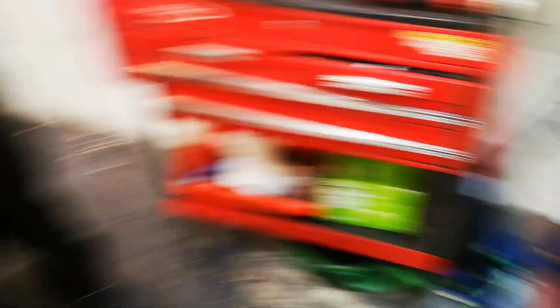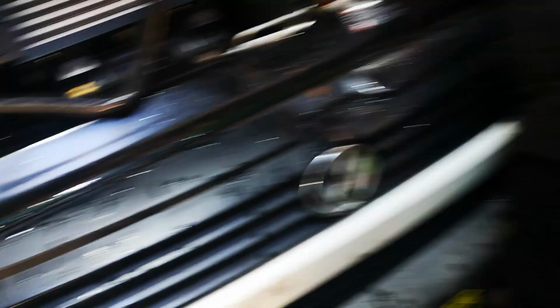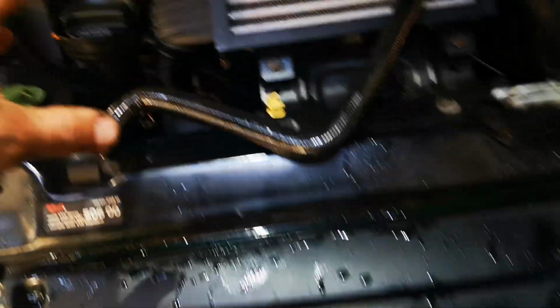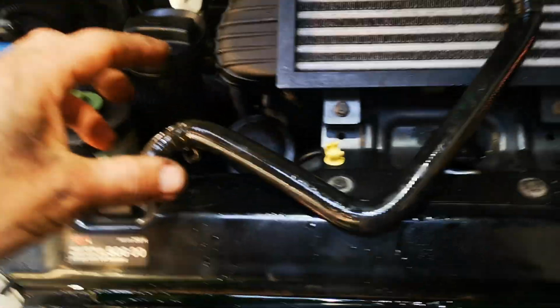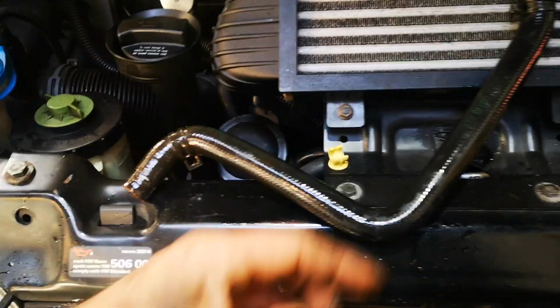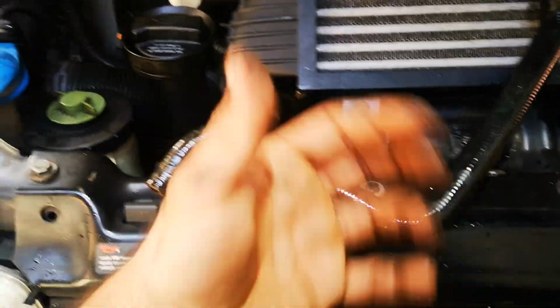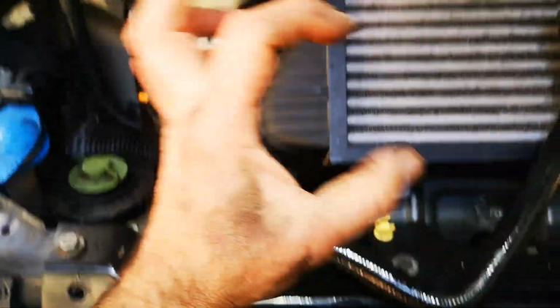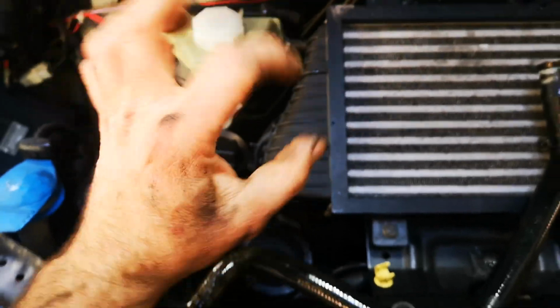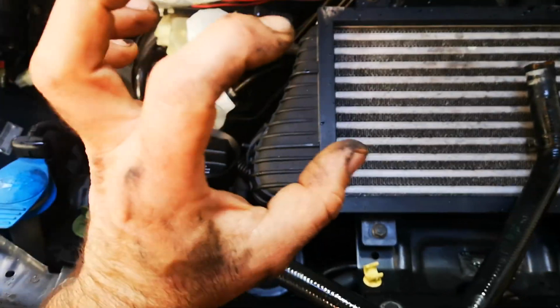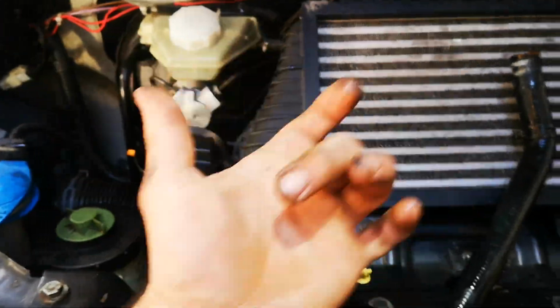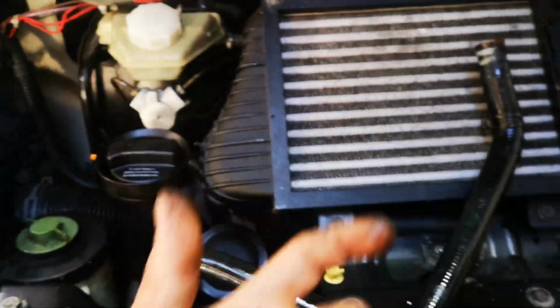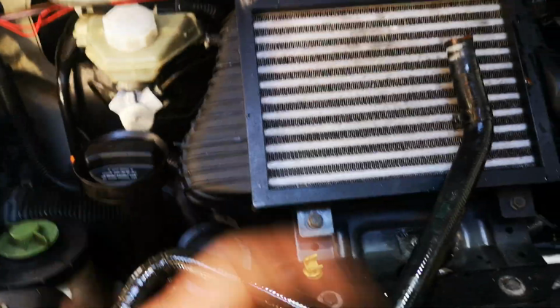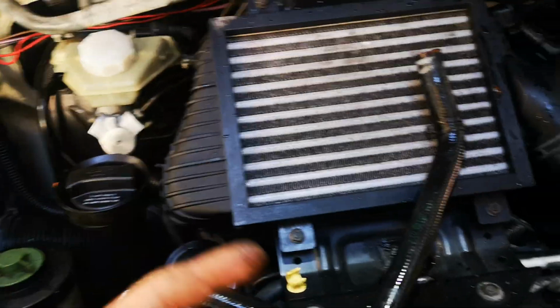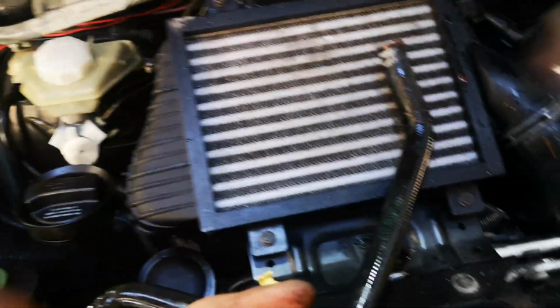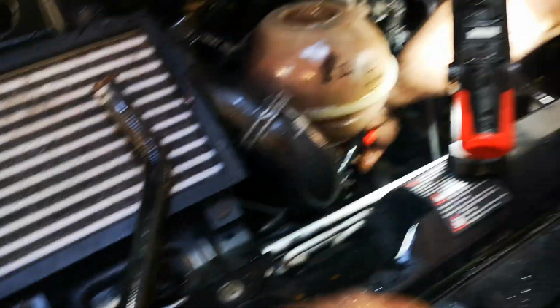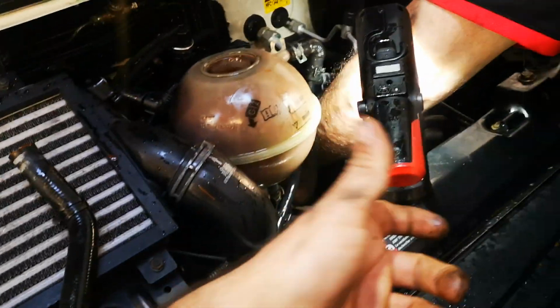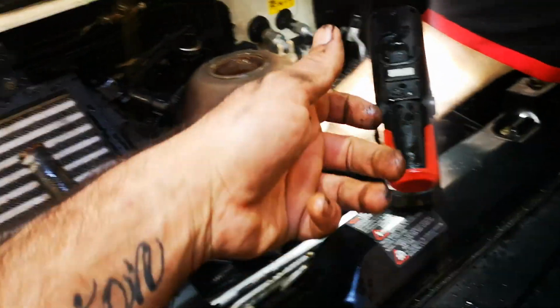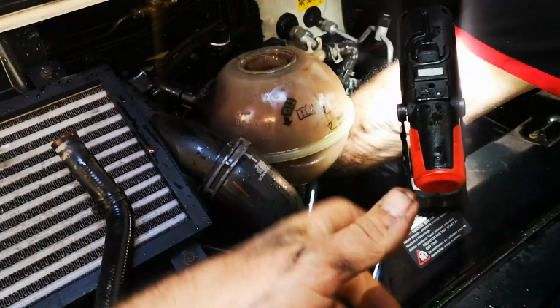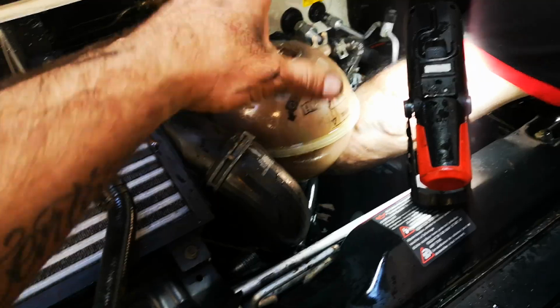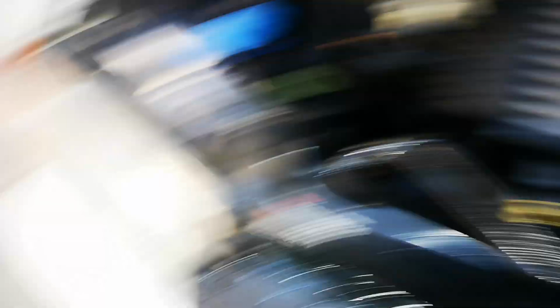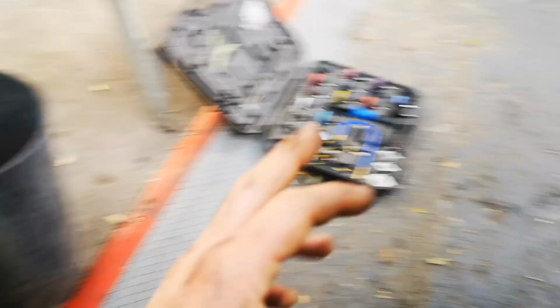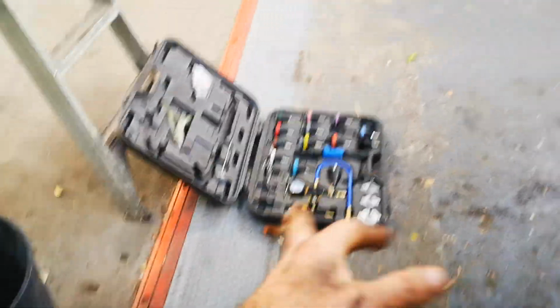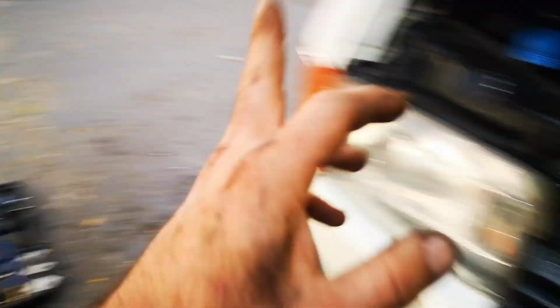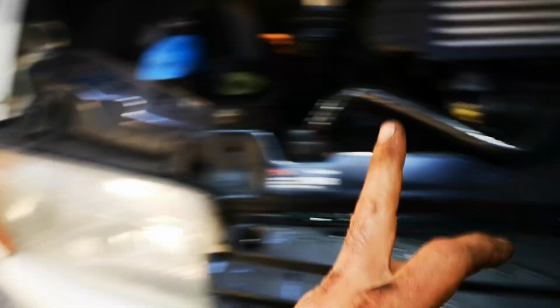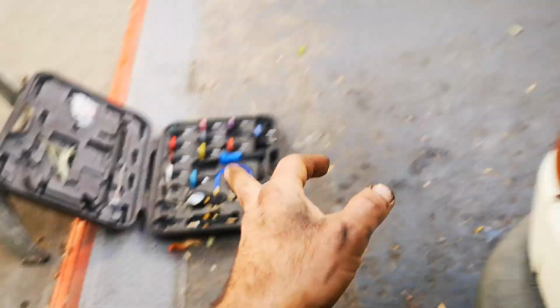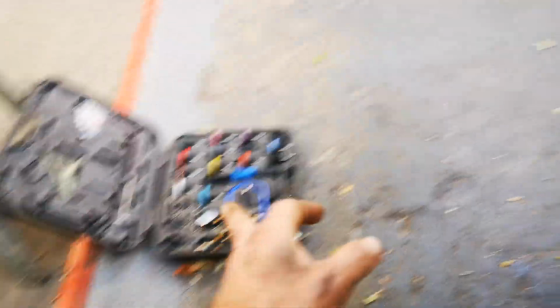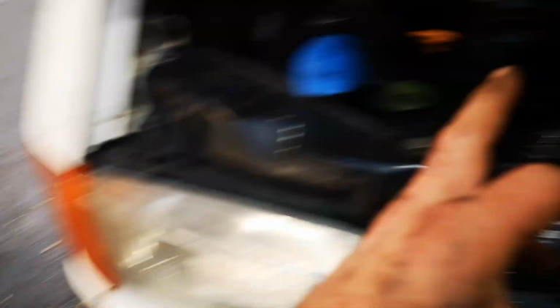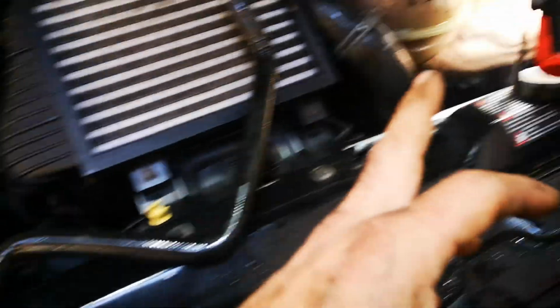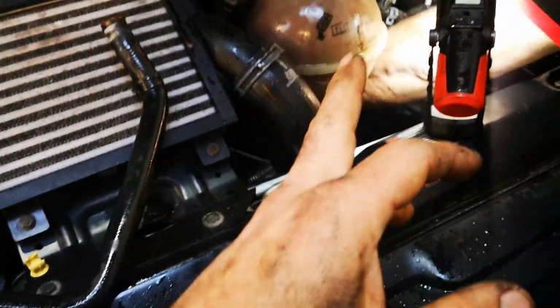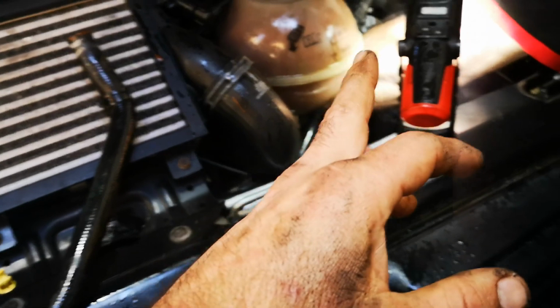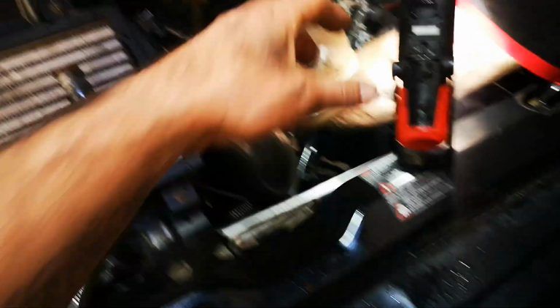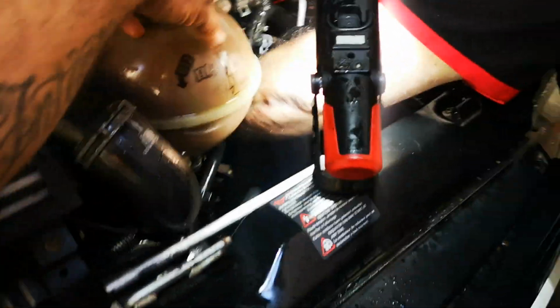Once I pulled the thermostat off and no water came out on the bottom thermostat housing, we realized there's a blockage. We blocked the hoses off and pressurized it with a coolant pressure test kit and adapter.